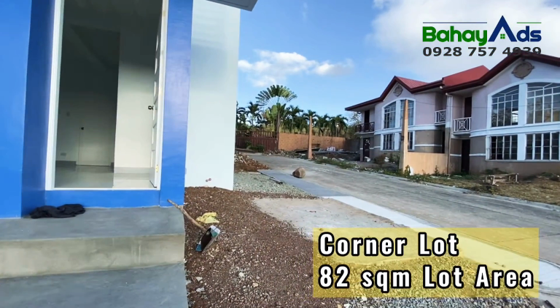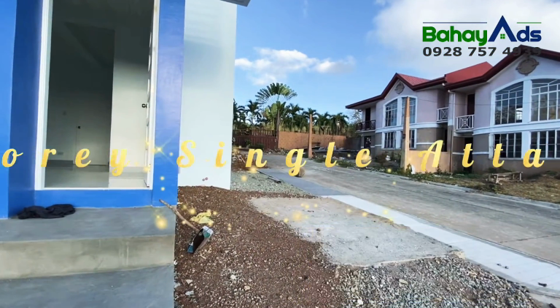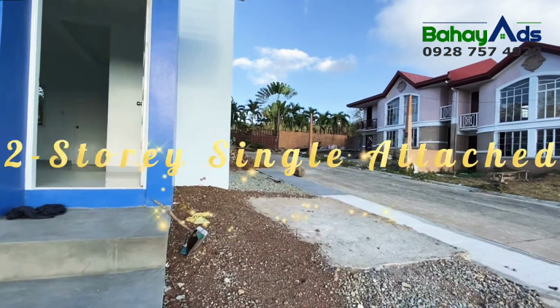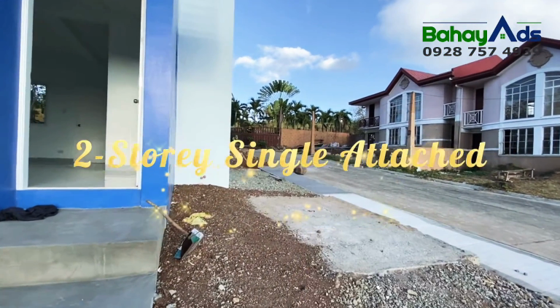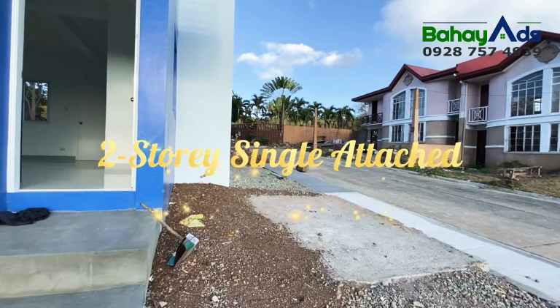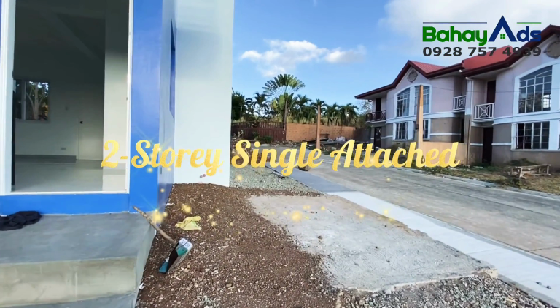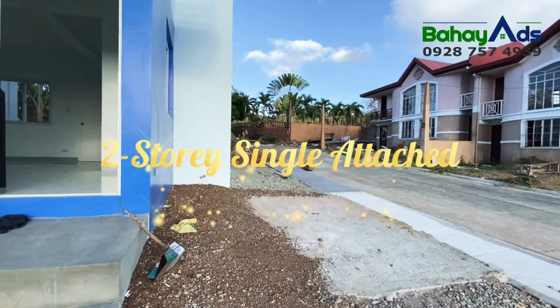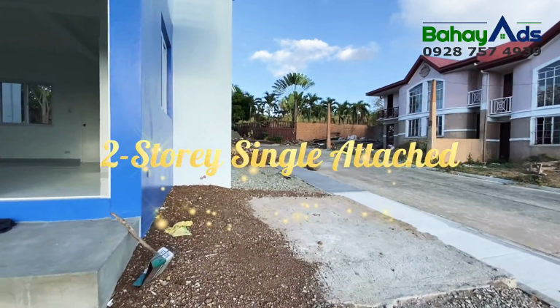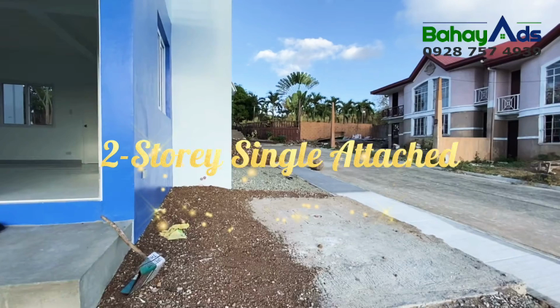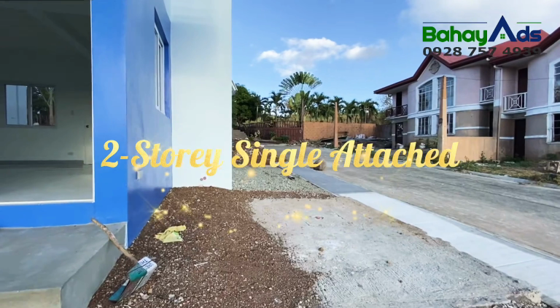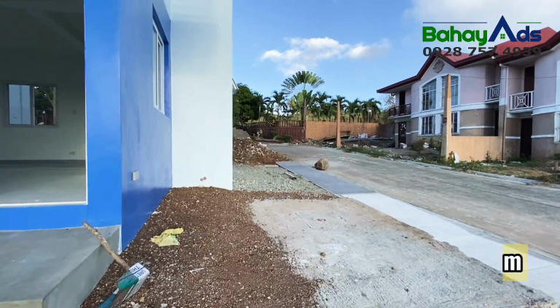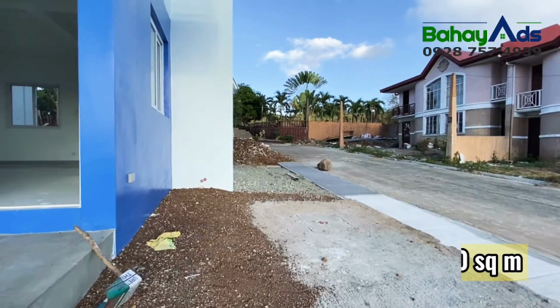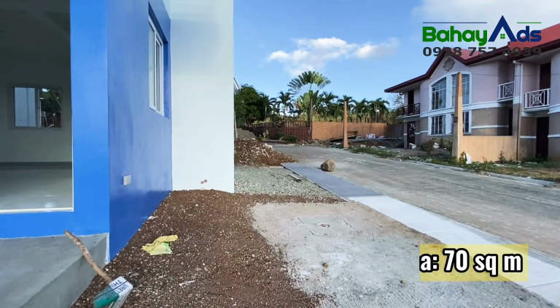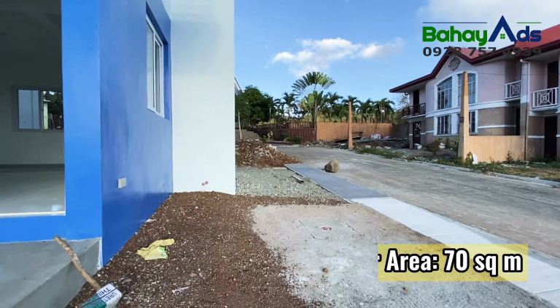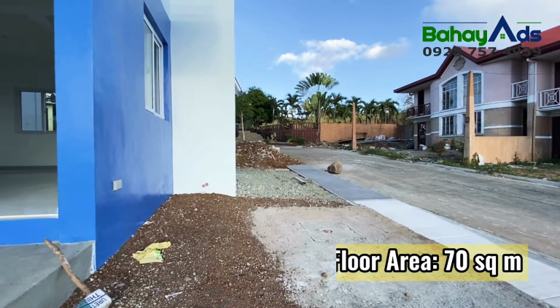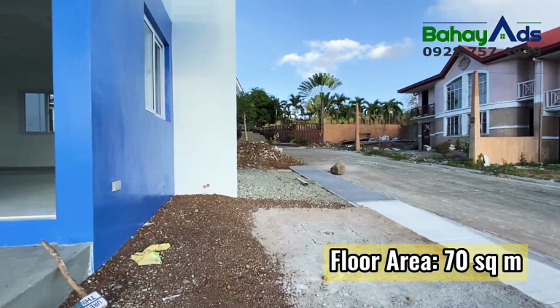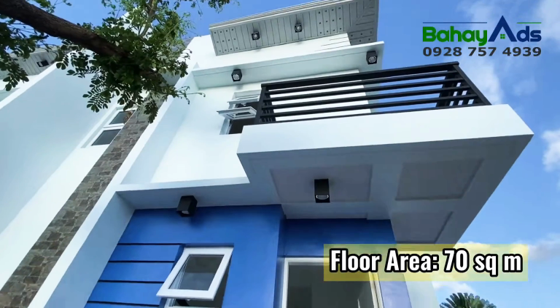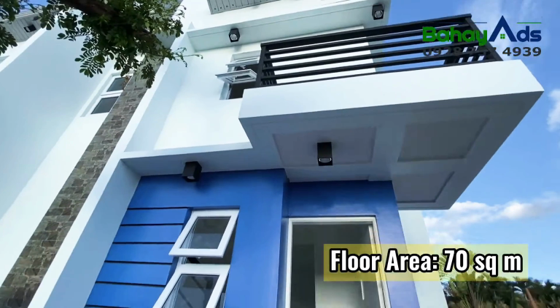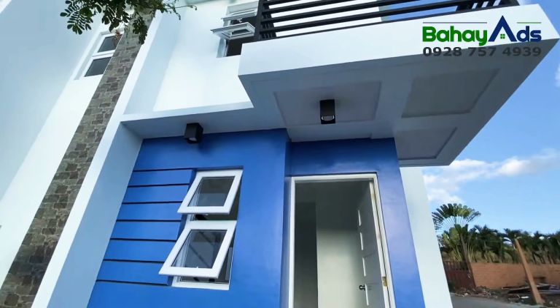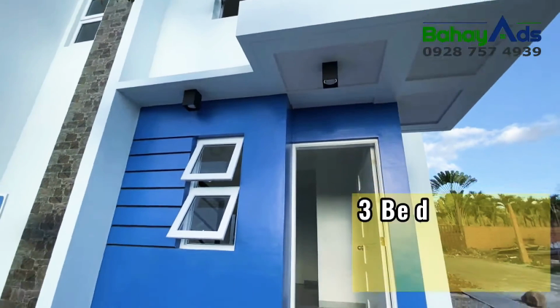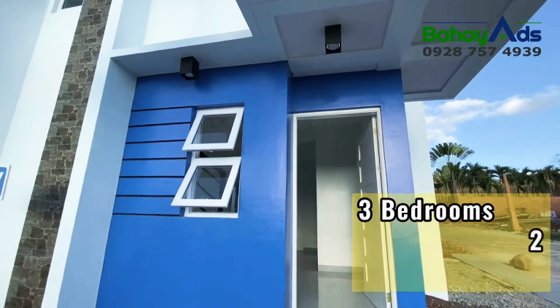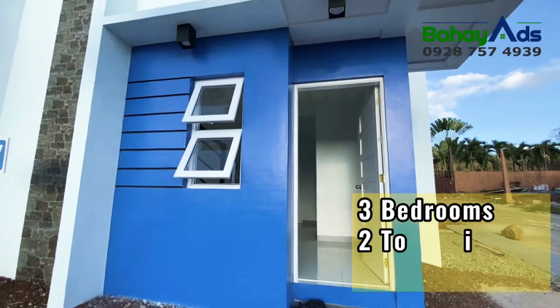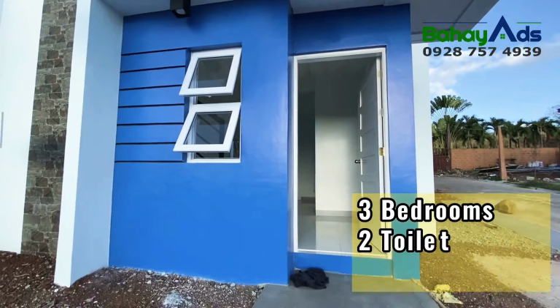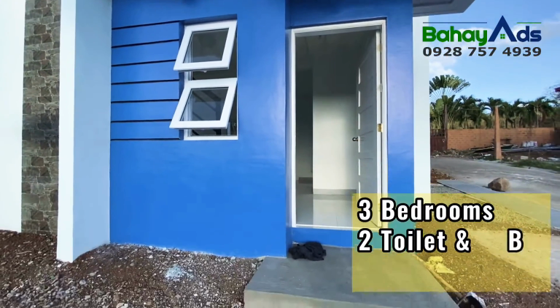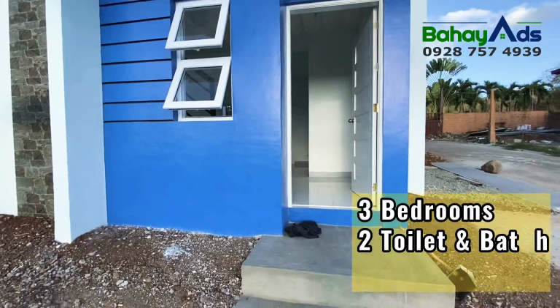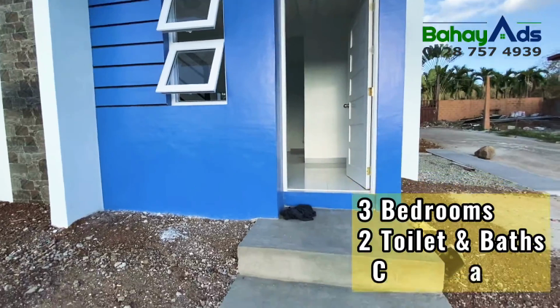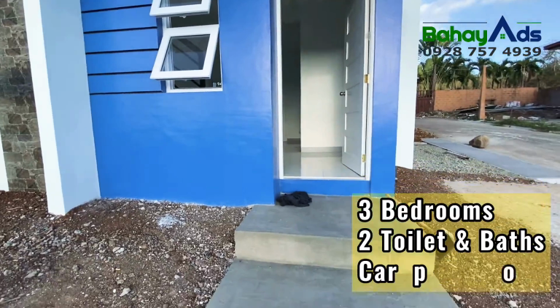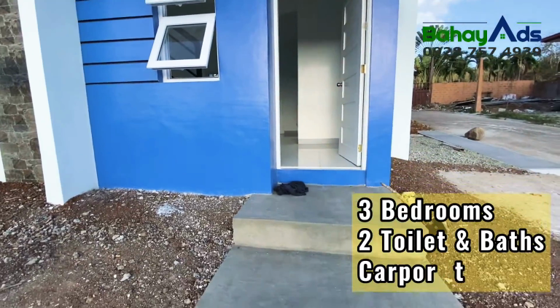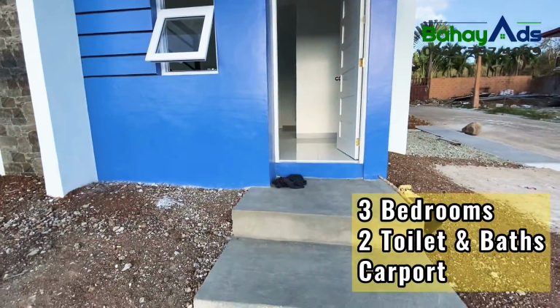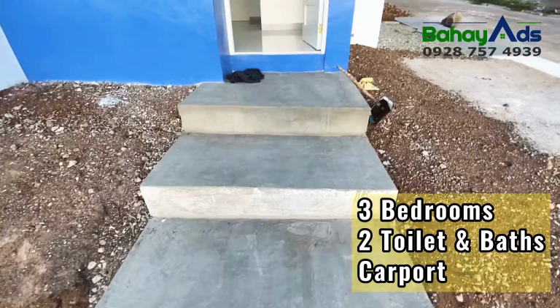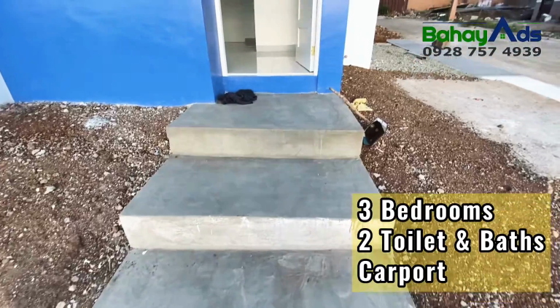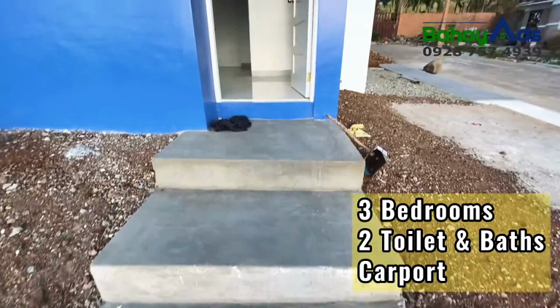It is a two-story single attached house with a floor area of 70 square meters. It has three bedrooms, two toilet and baths, and a provision for one carport.